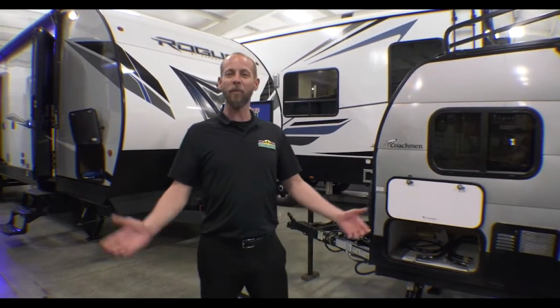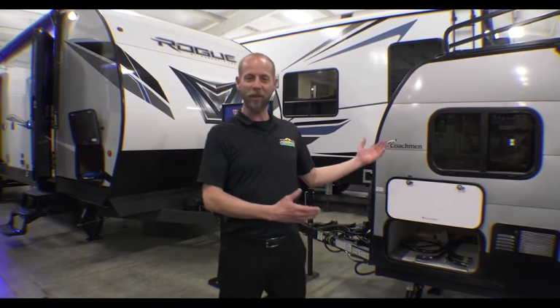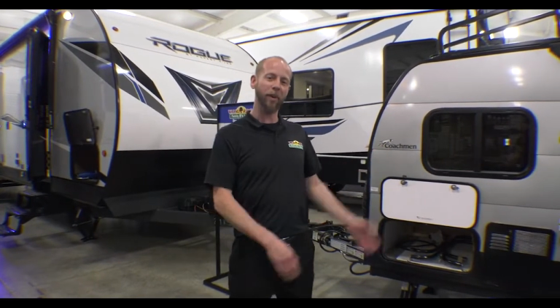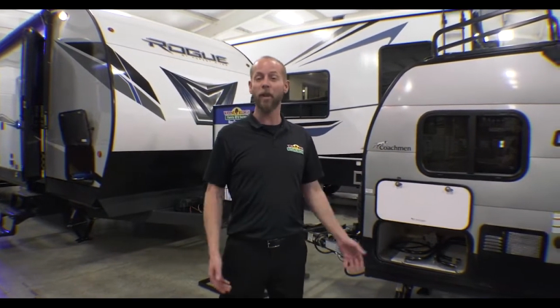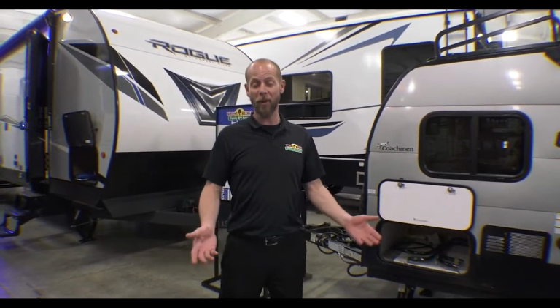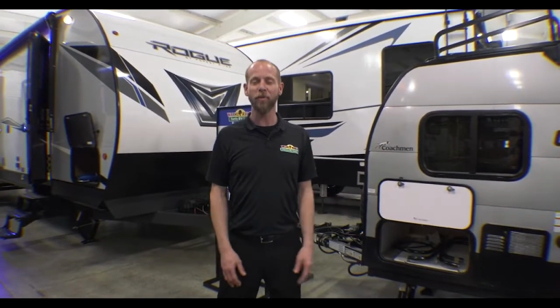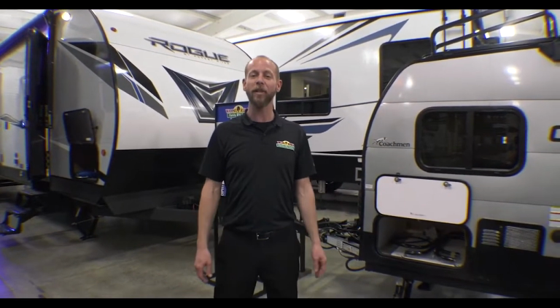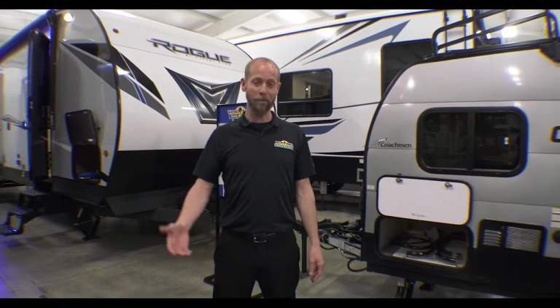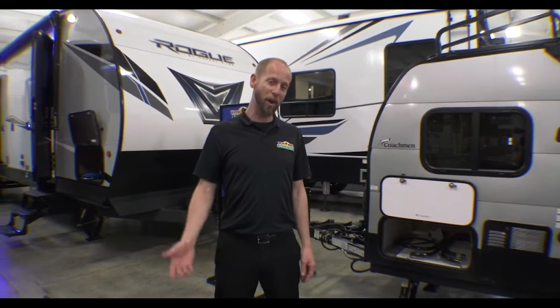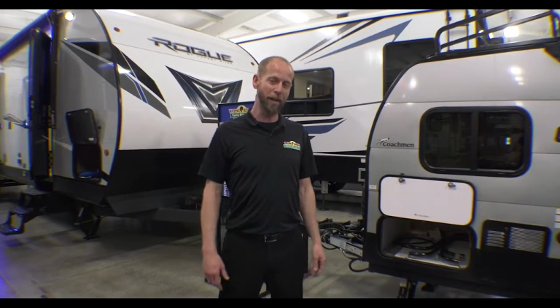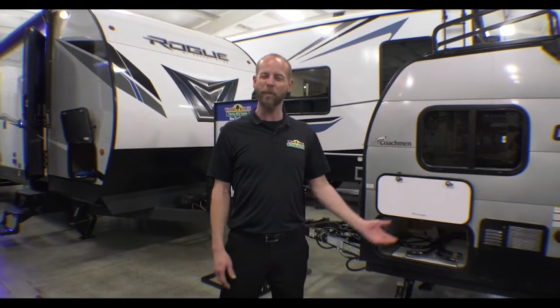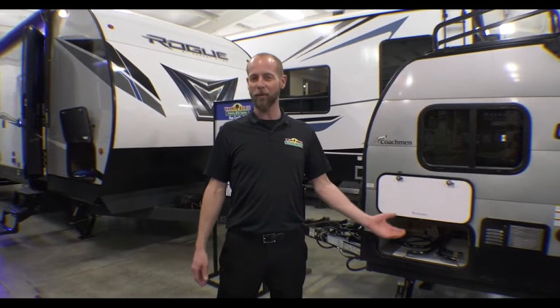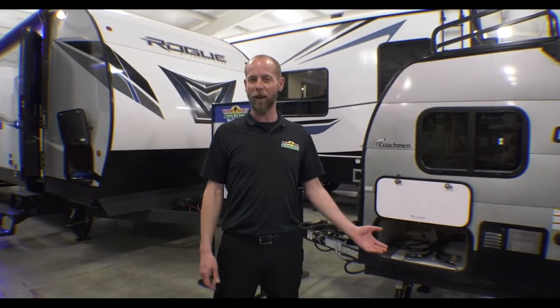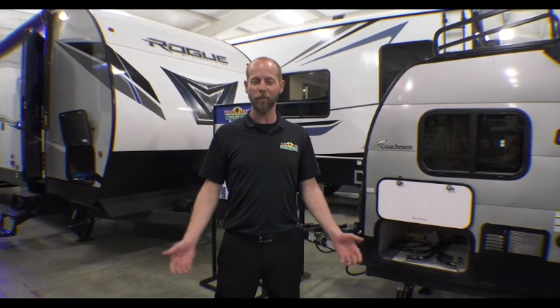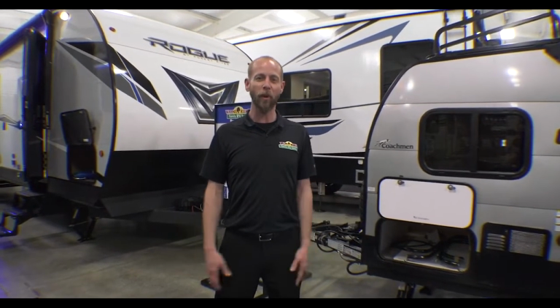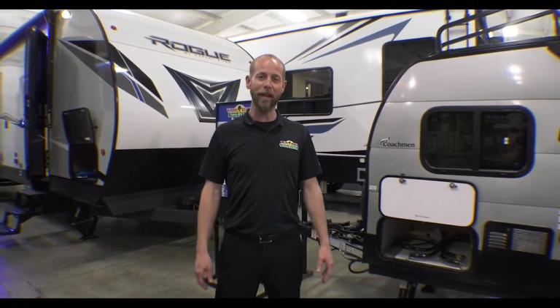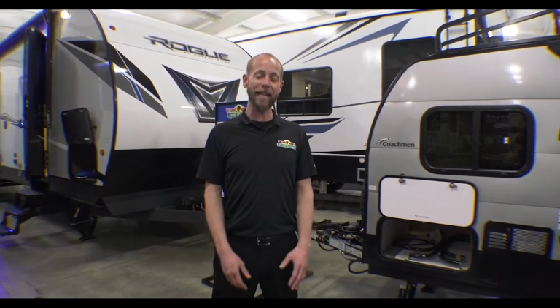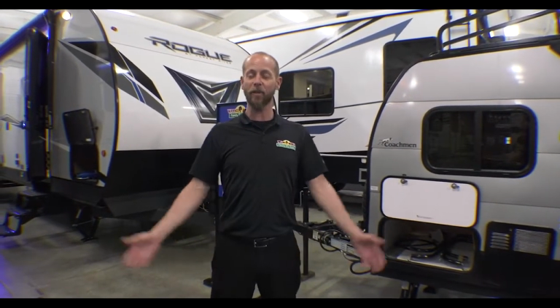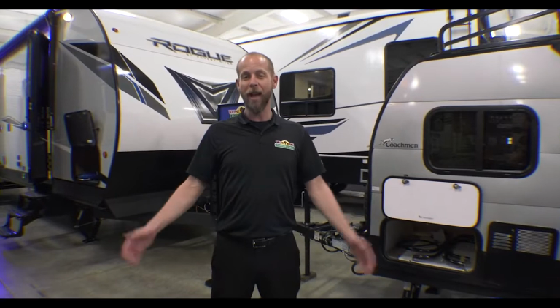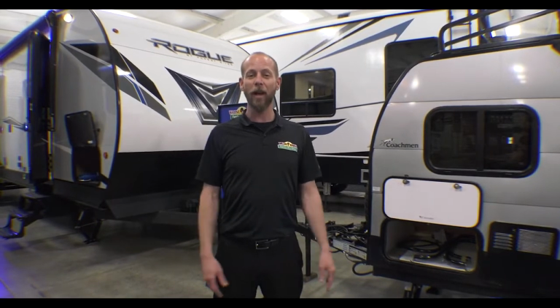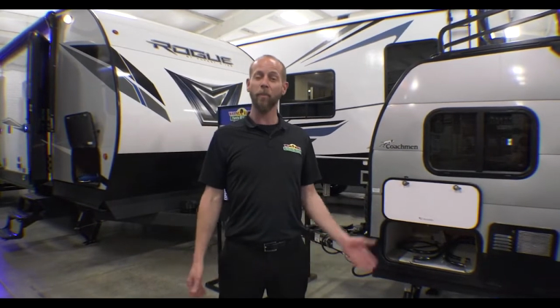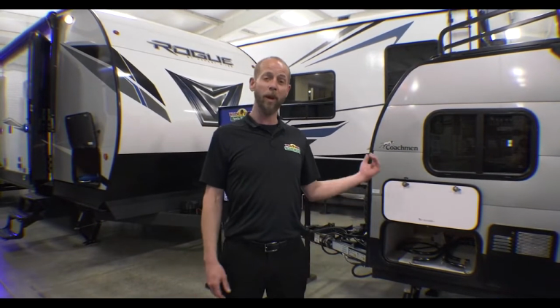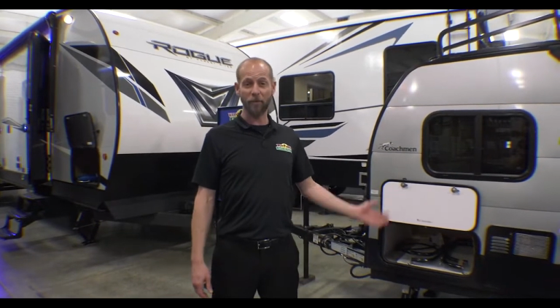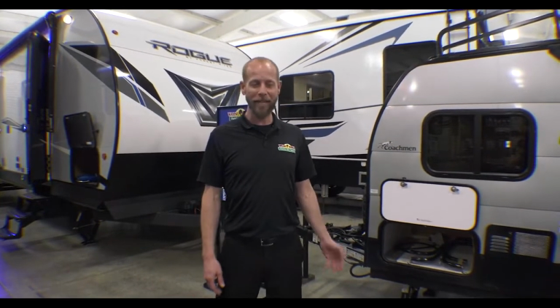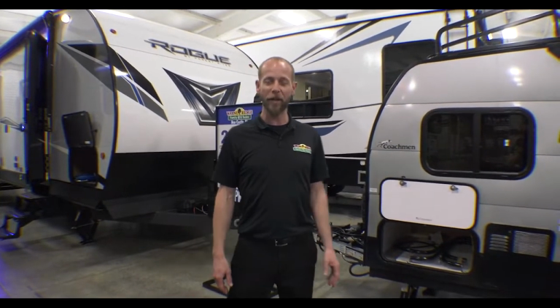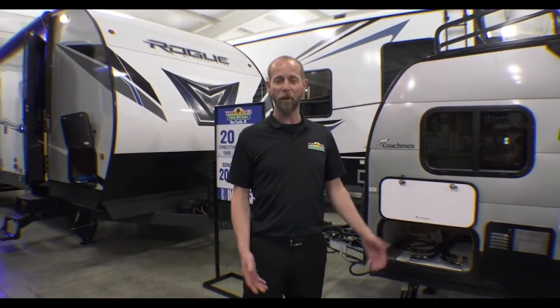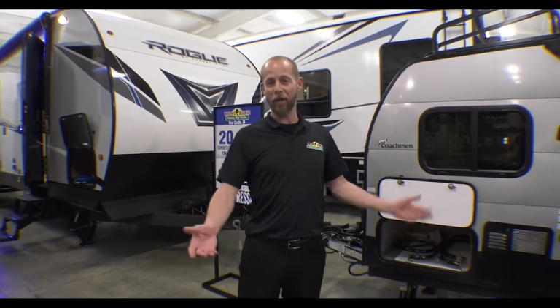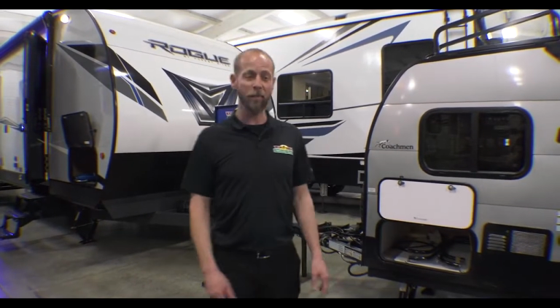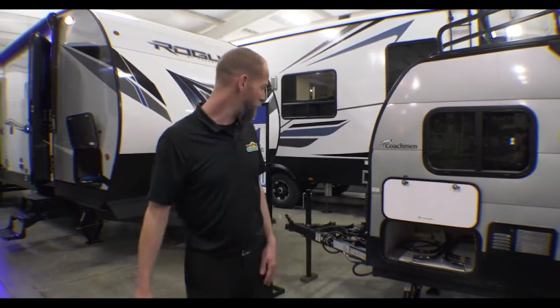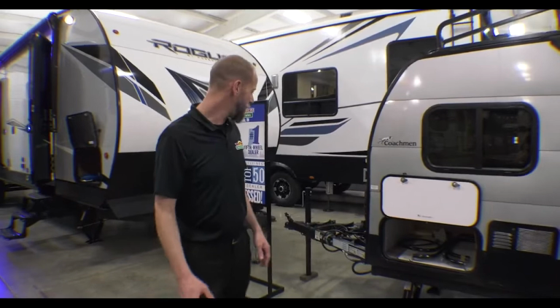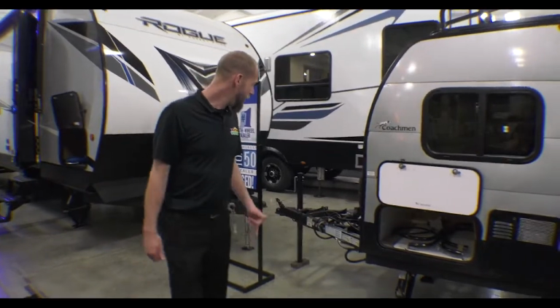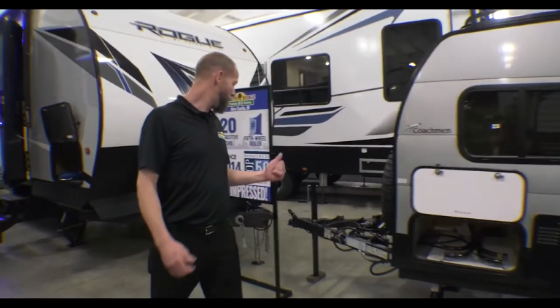Today we're featuring the Clipper 2022 — it's a 9.0. This guy comes in right at 1,200 pounds, which is pretty much towable by any vehicle. It also comes in right at 14 foot, so small enough to put in a garage space for the most part.